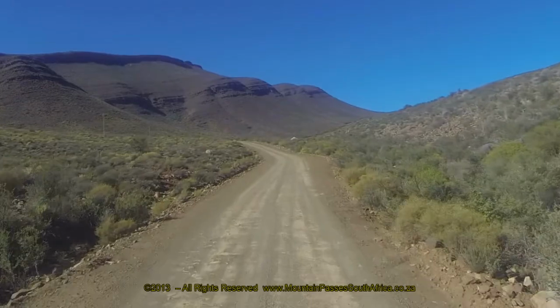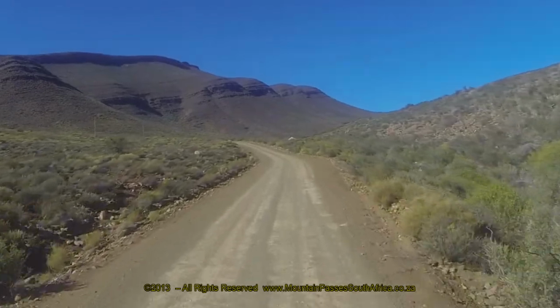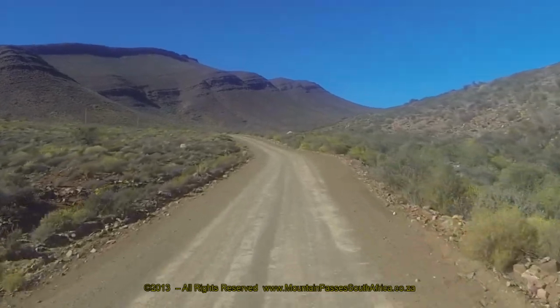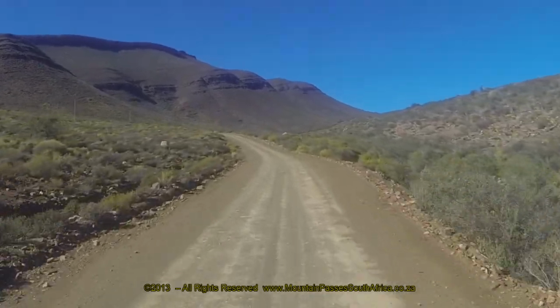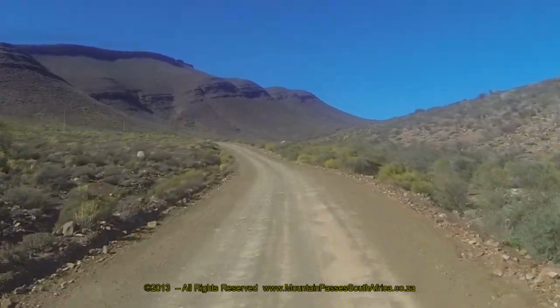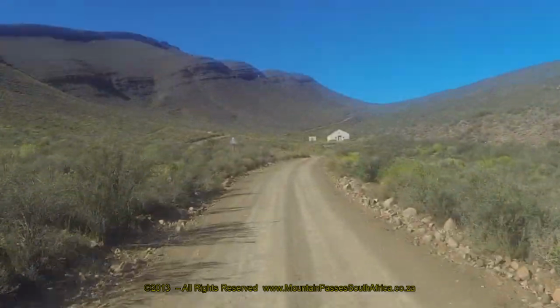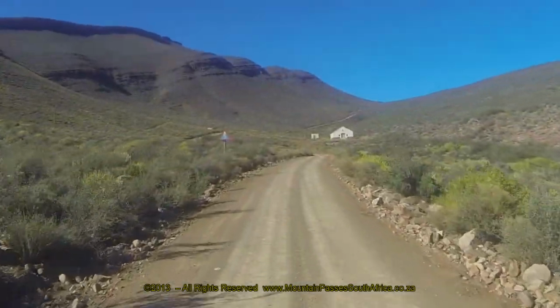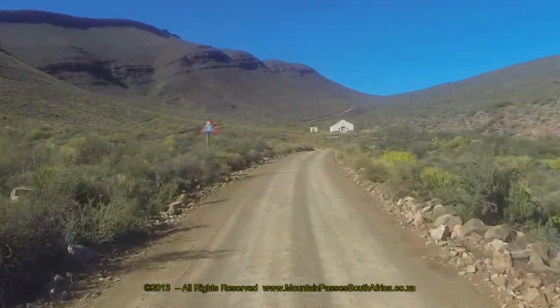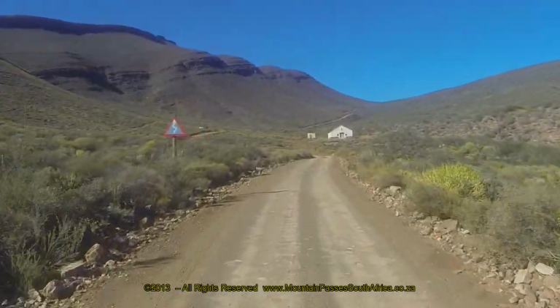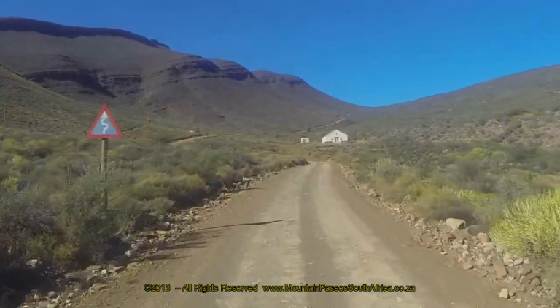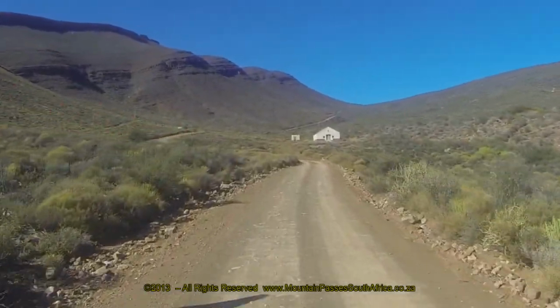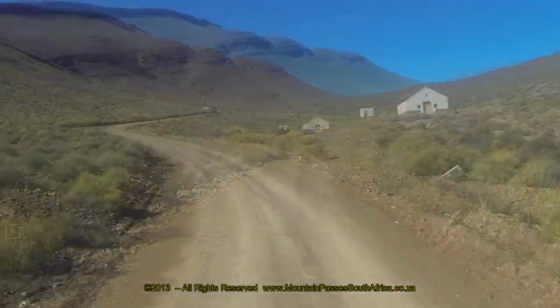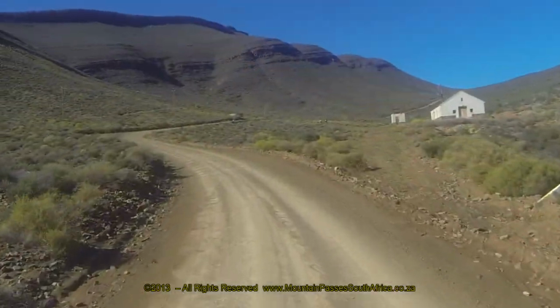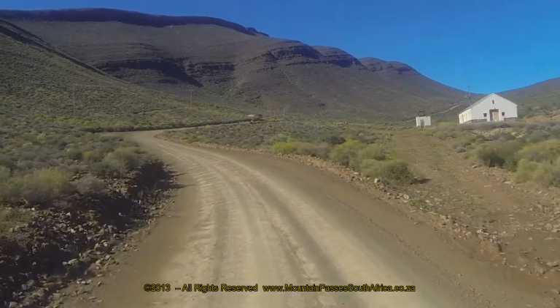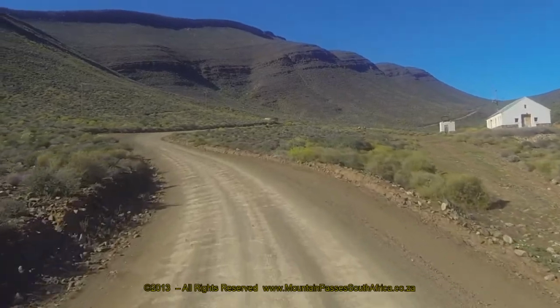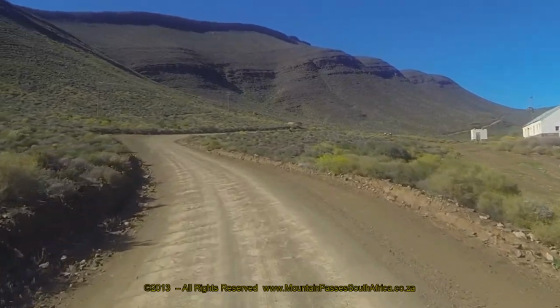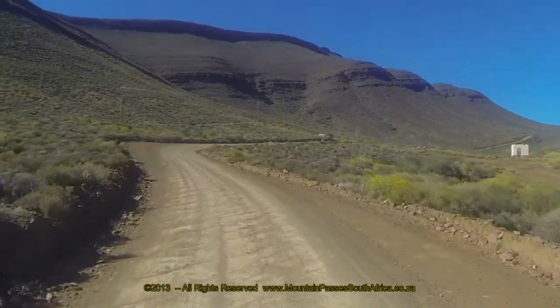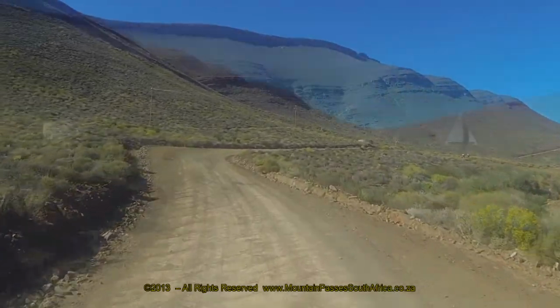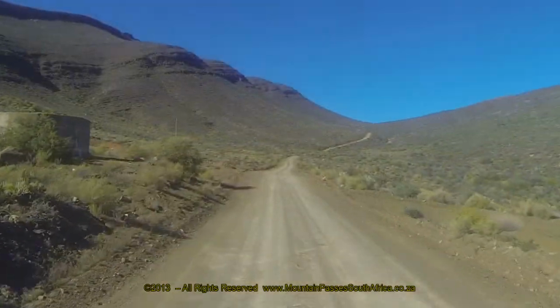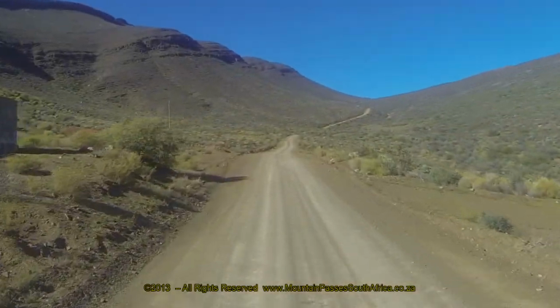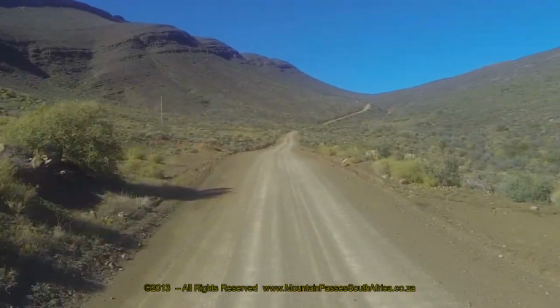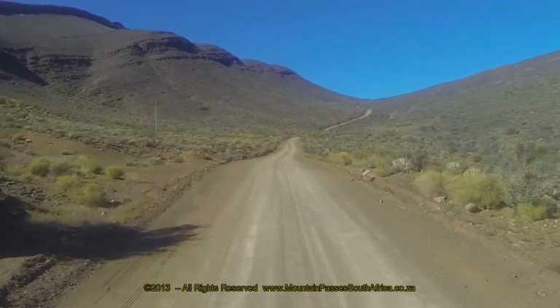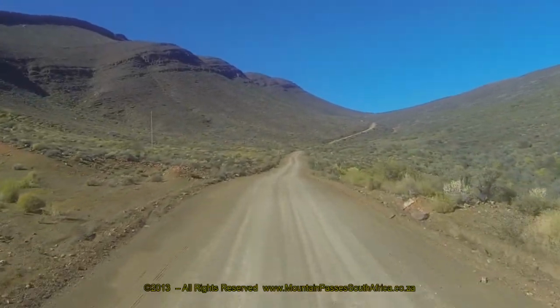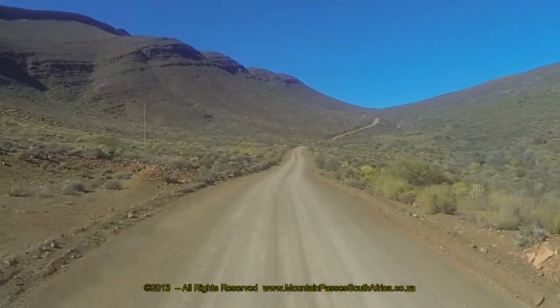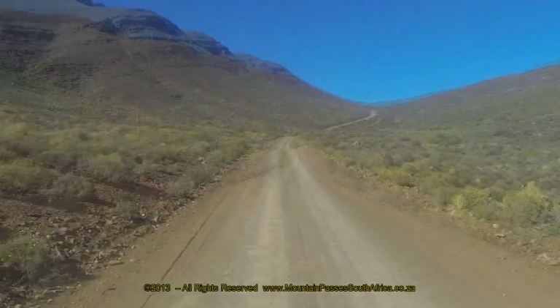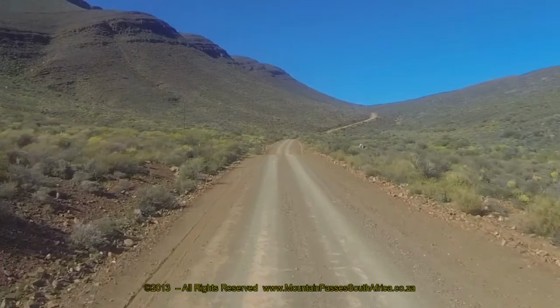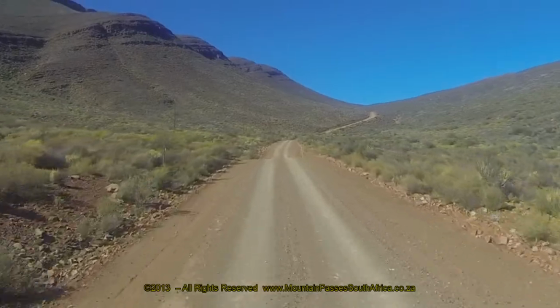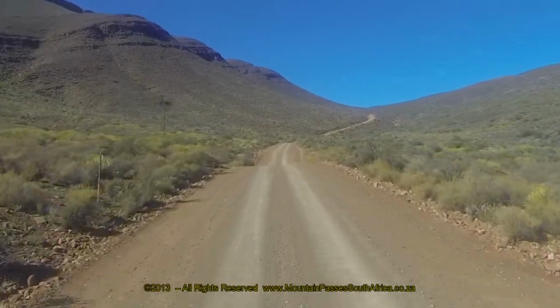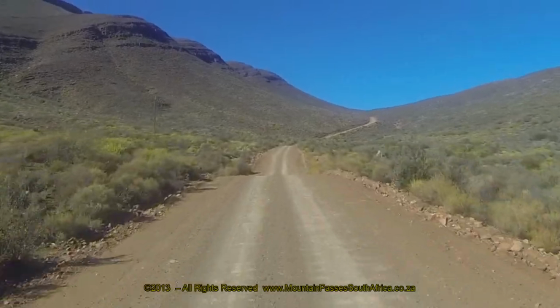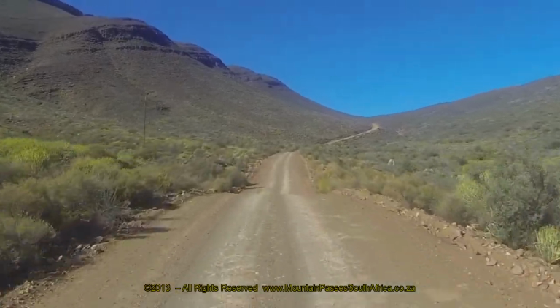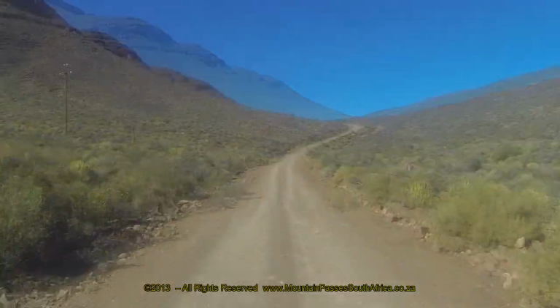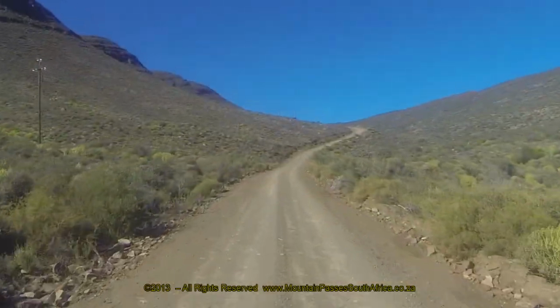The solitary building that appears on the right-hand side of the road is the Vogelfontein water bottling plant. The Cederberg Mountains generate some of the finest and purest quality water in South Africa.